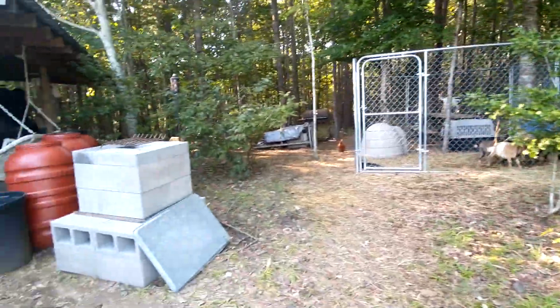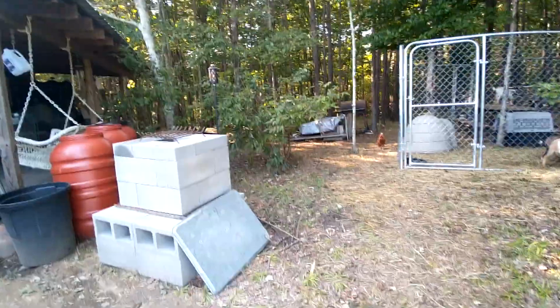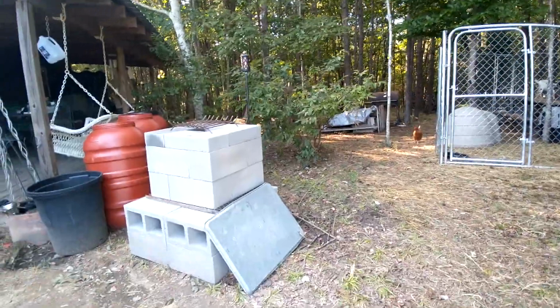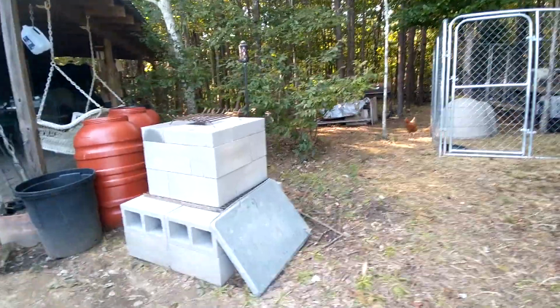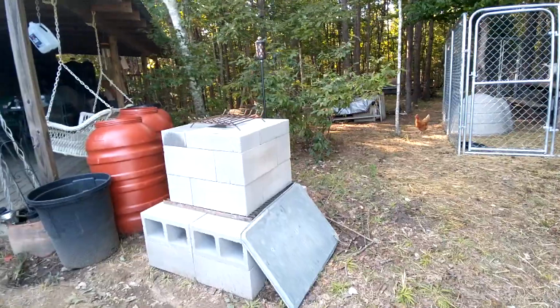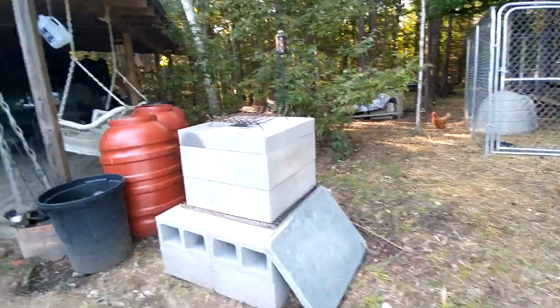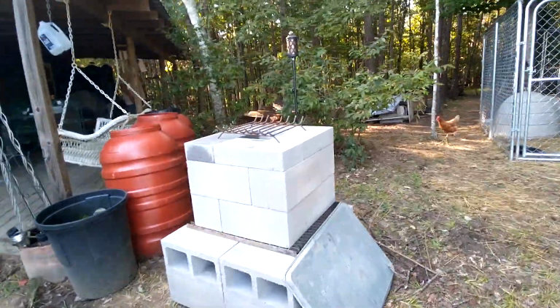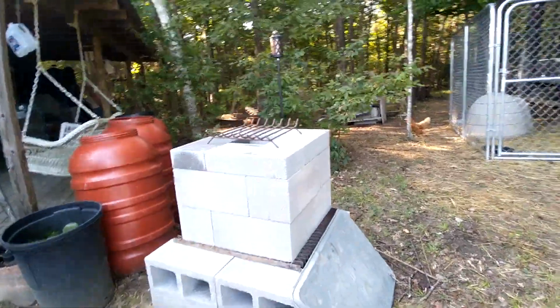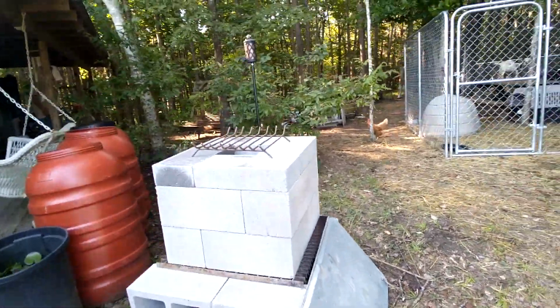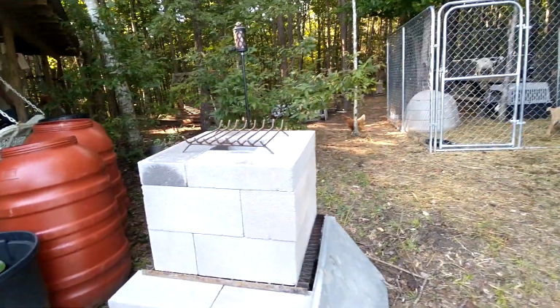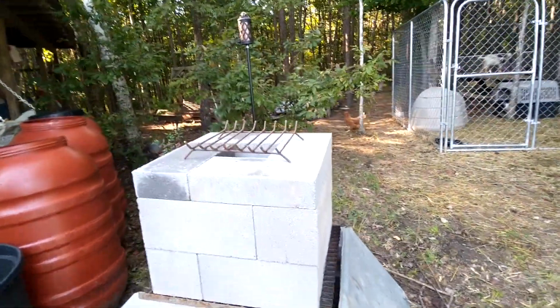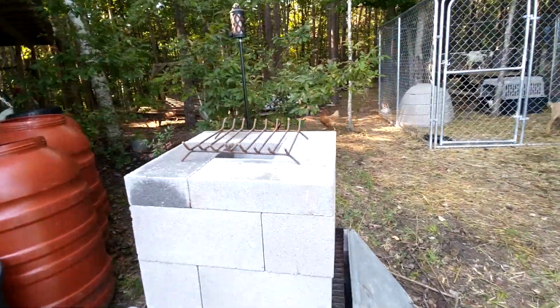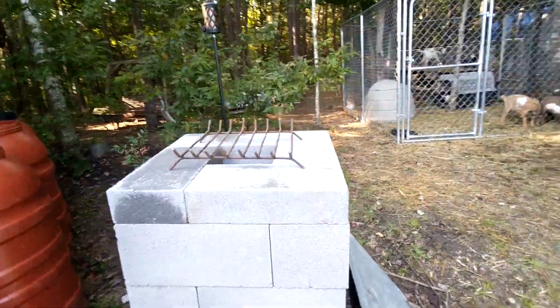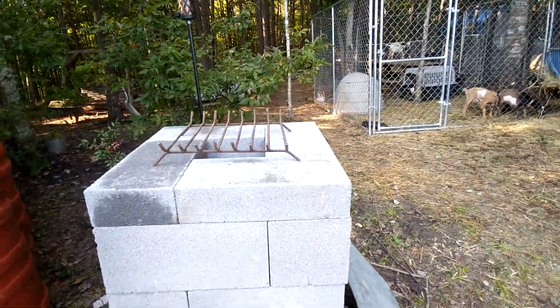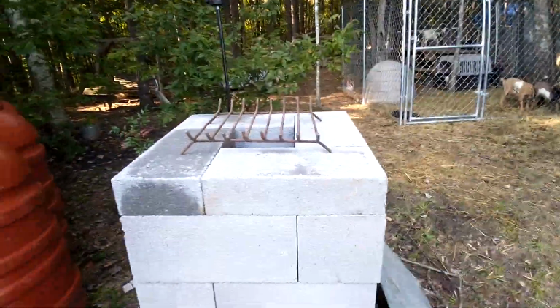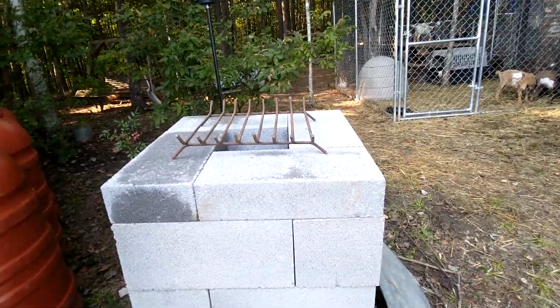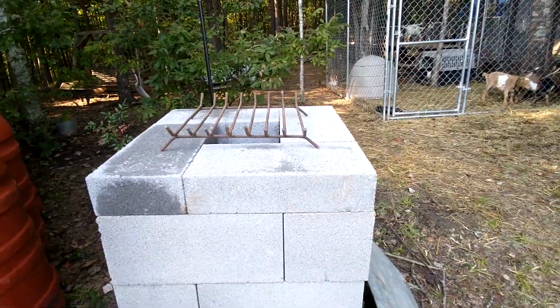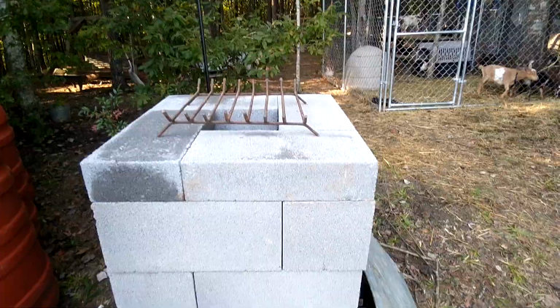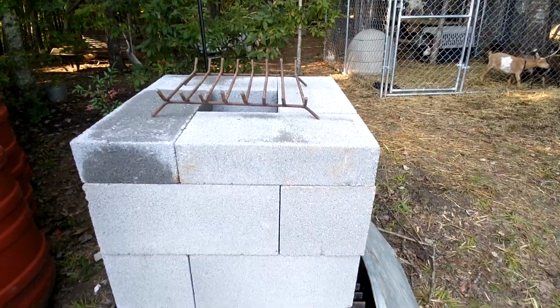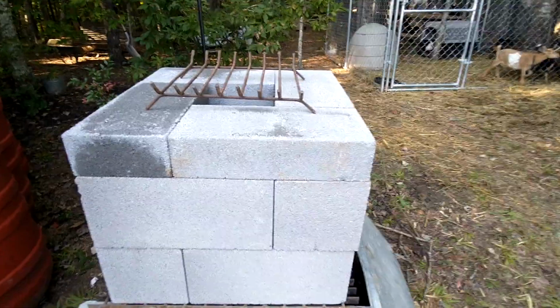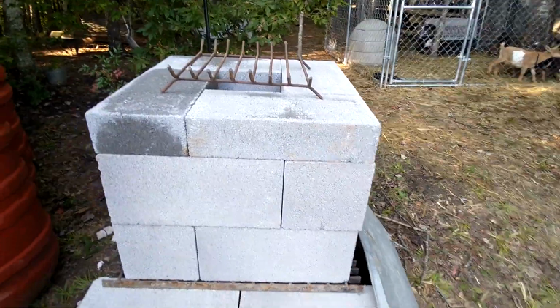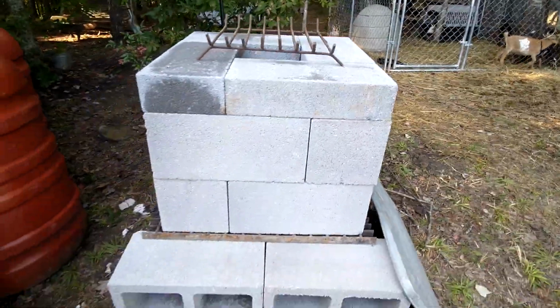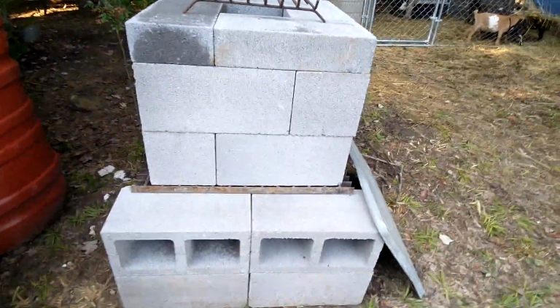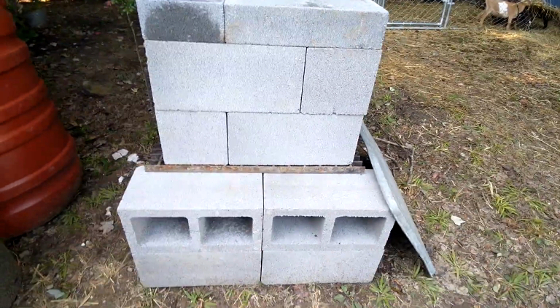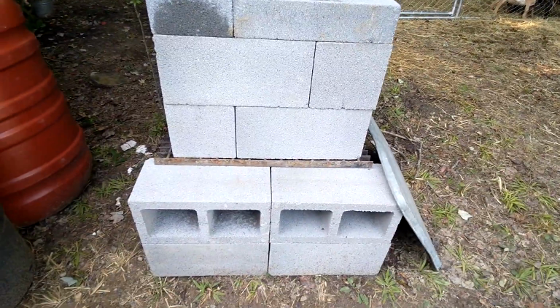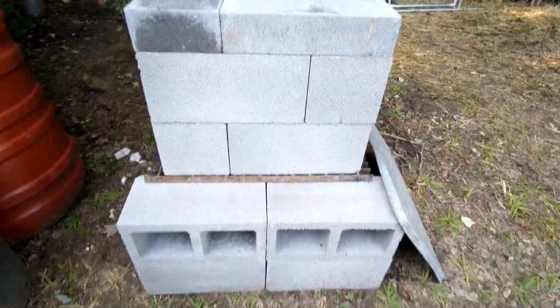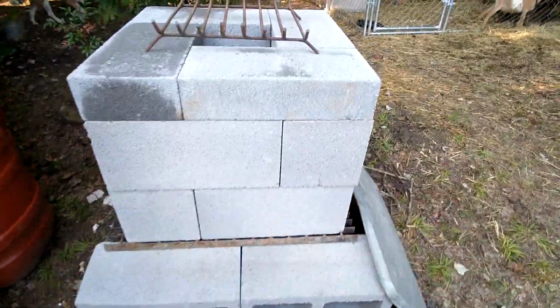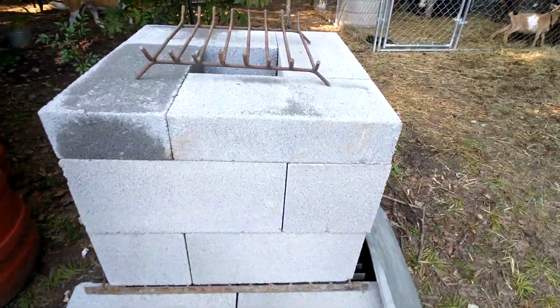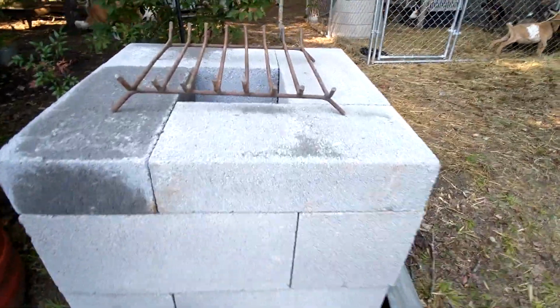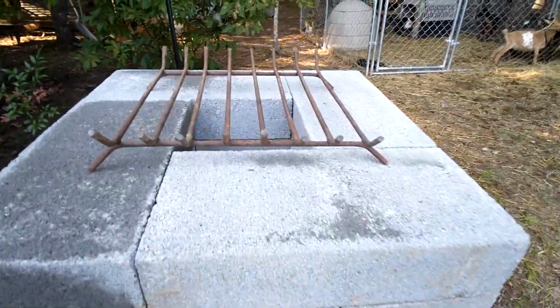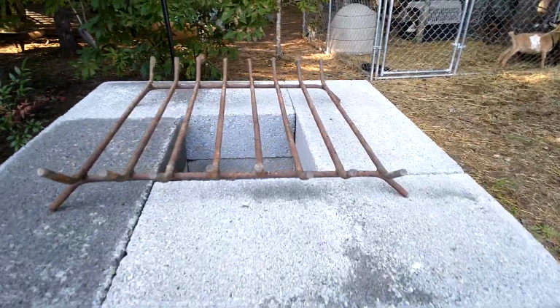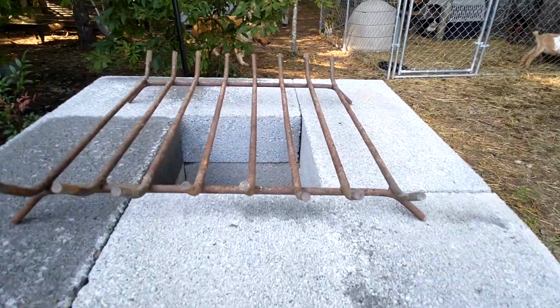This is a rocket stove. She watched my video to see how I did a rocket stove and she's come up with her own design. It's a little different than mine, but that's great — looks good.